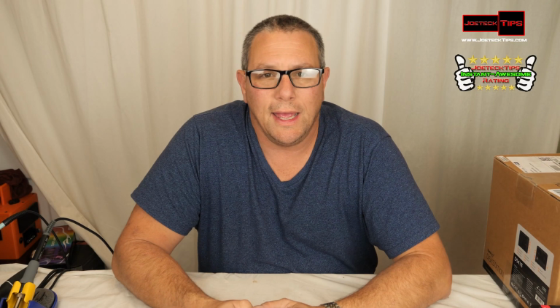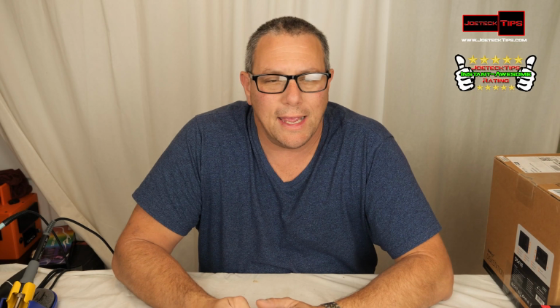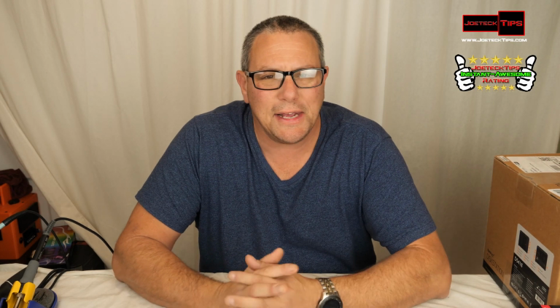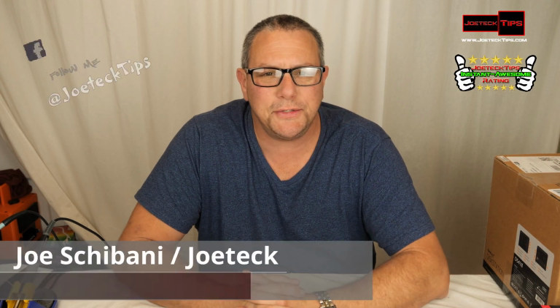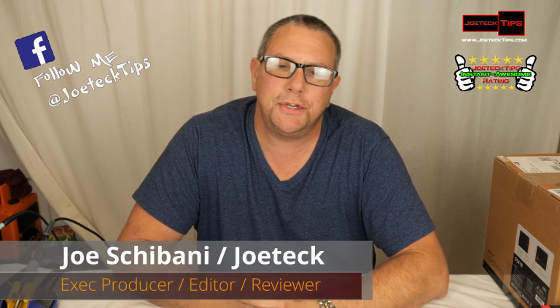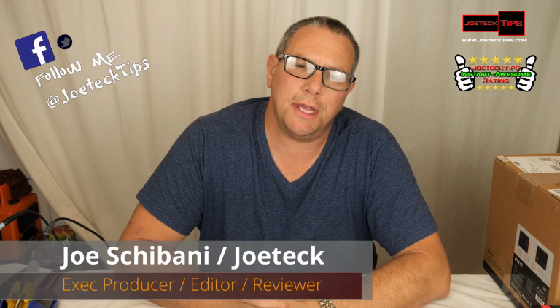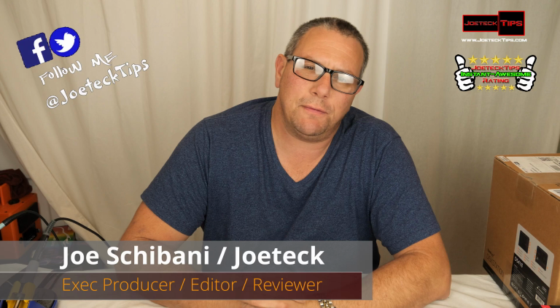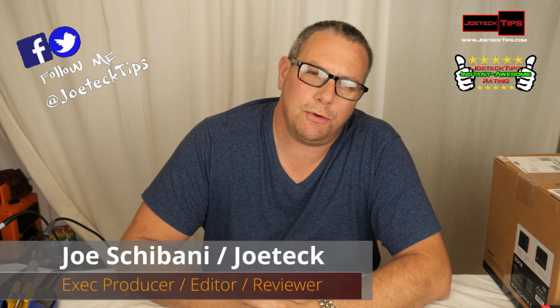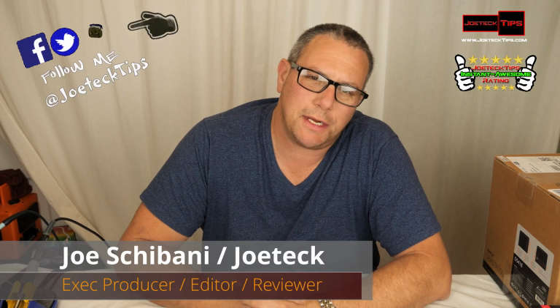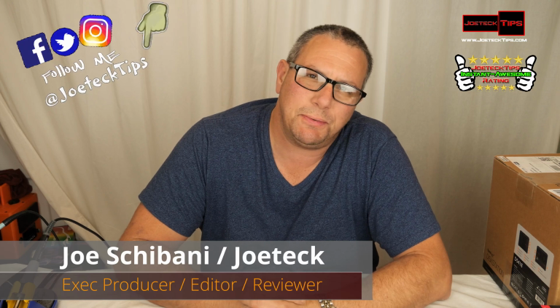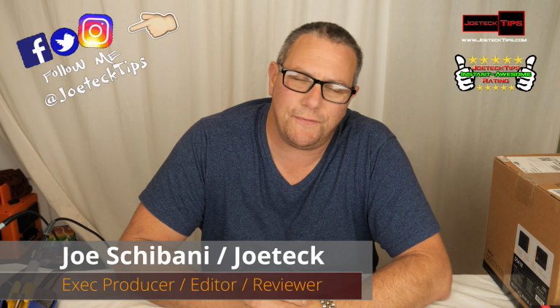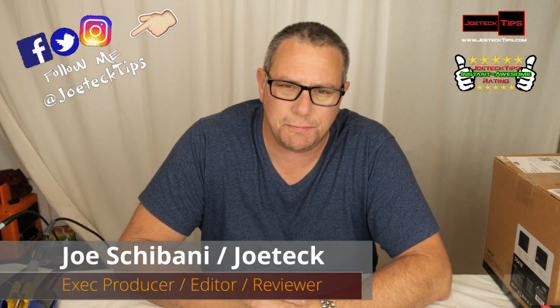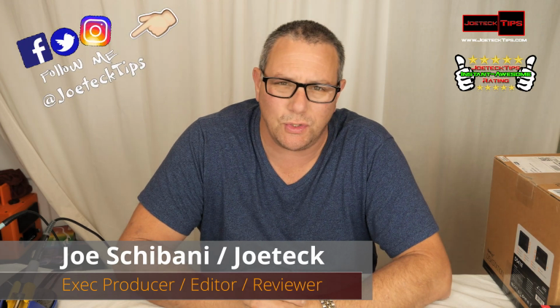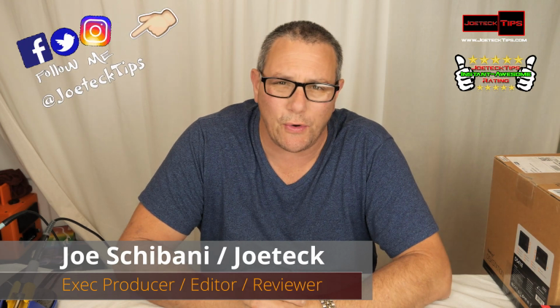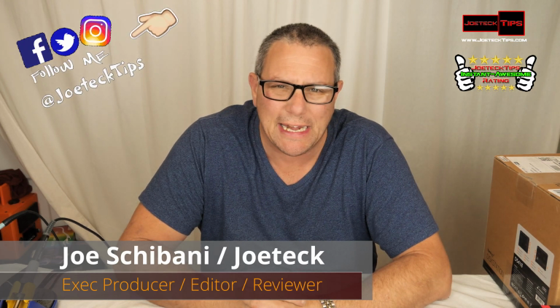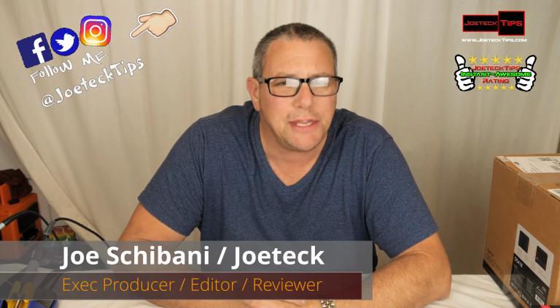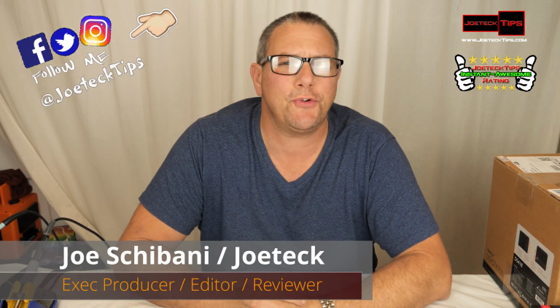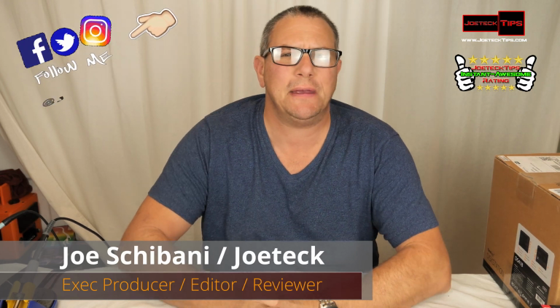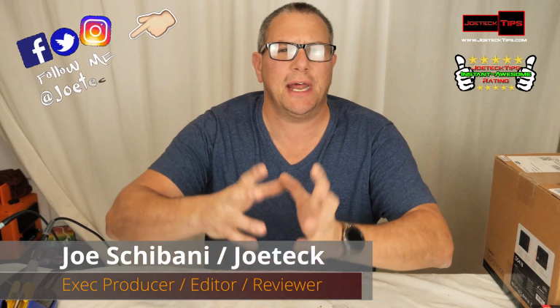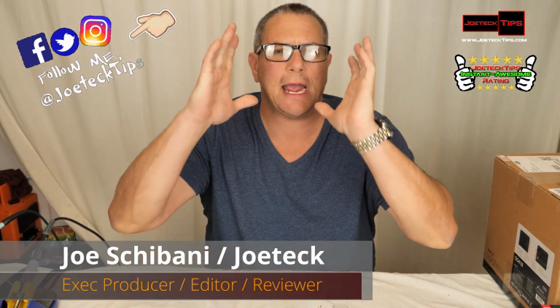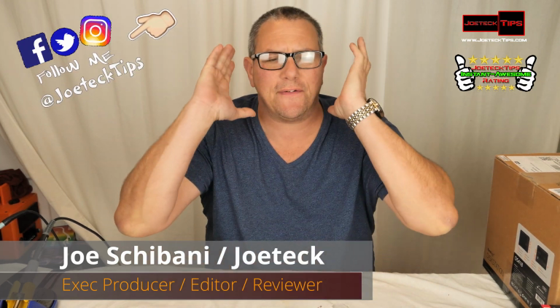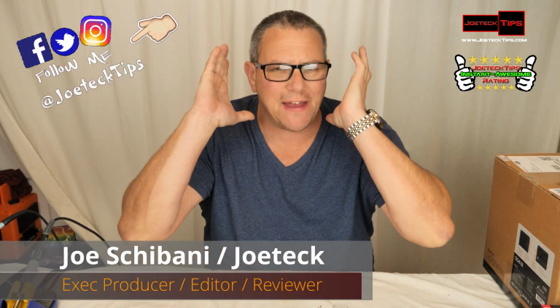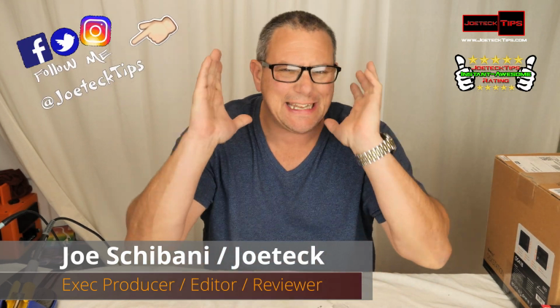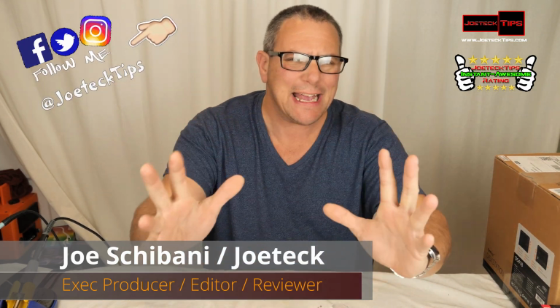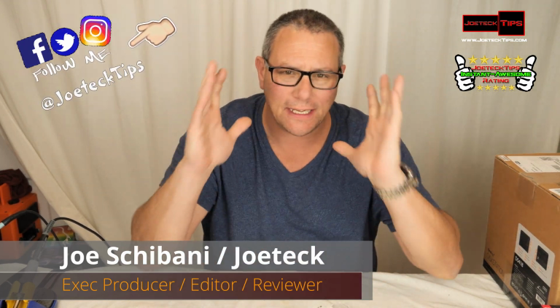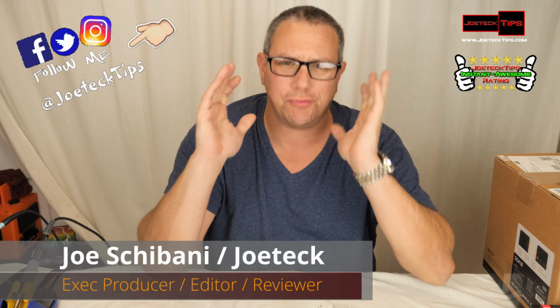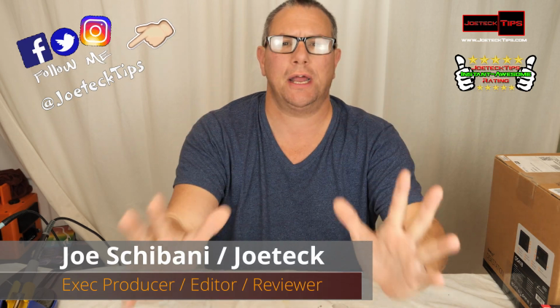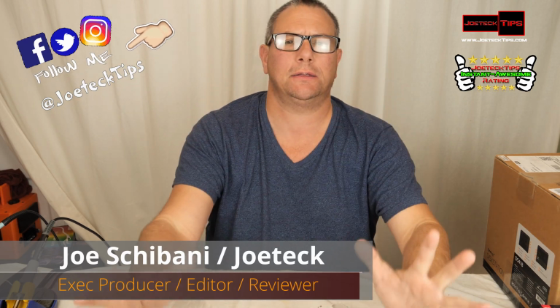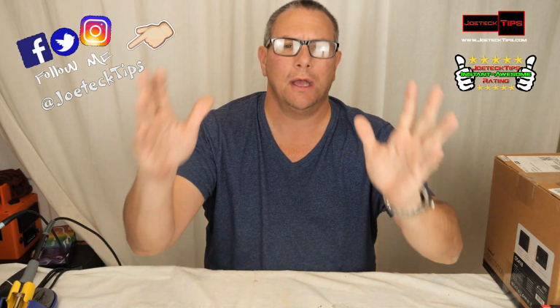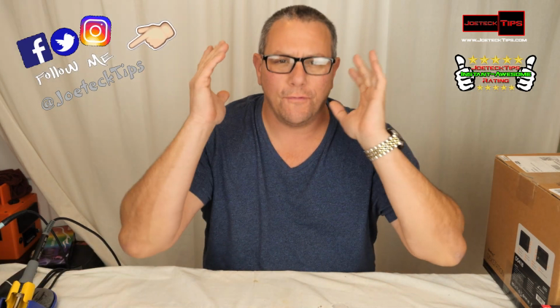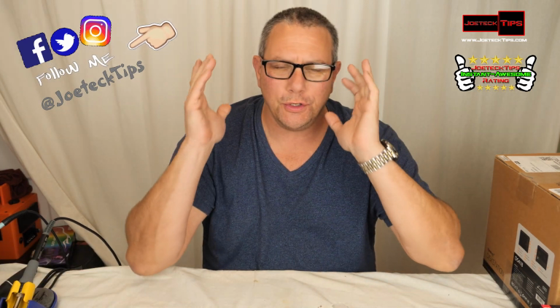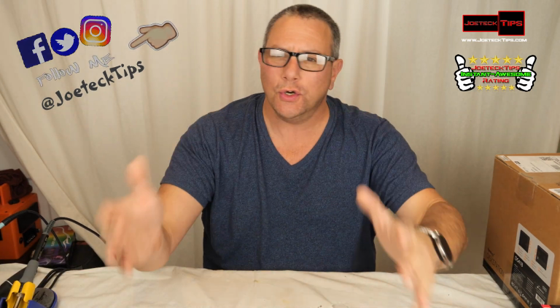Hey guys, this is Joe Tech from Joe Tech Tips — Facebook, Twitter, and Instagram — and today I have a fantastic product for you.